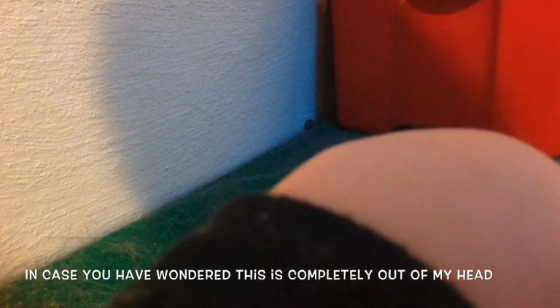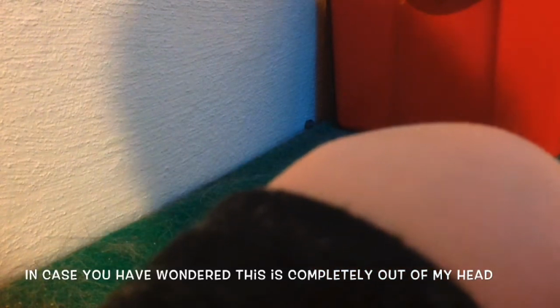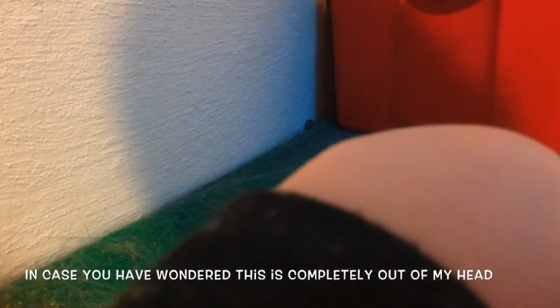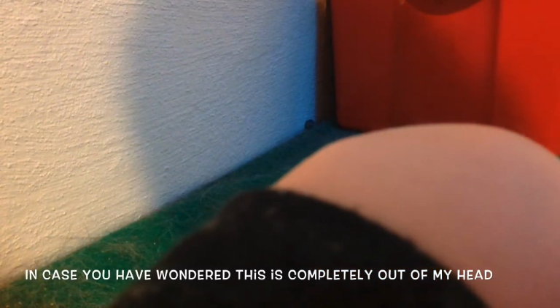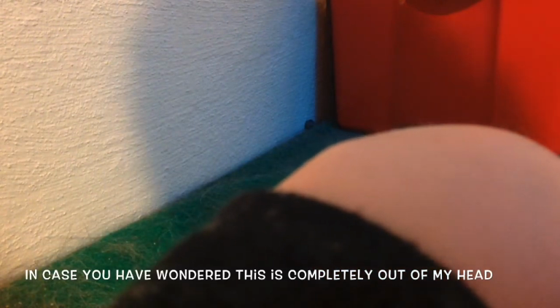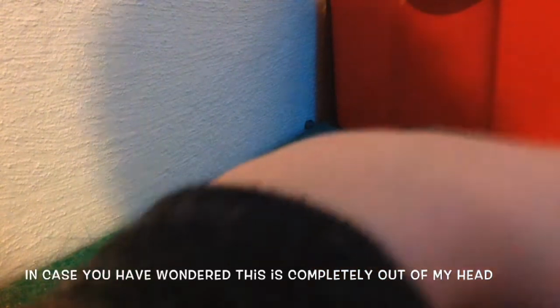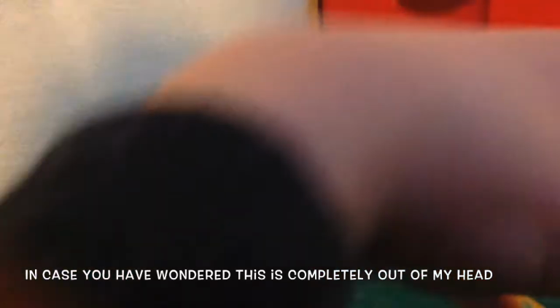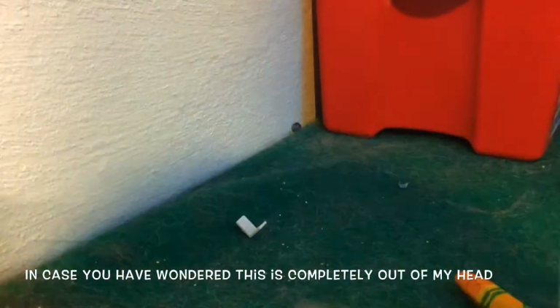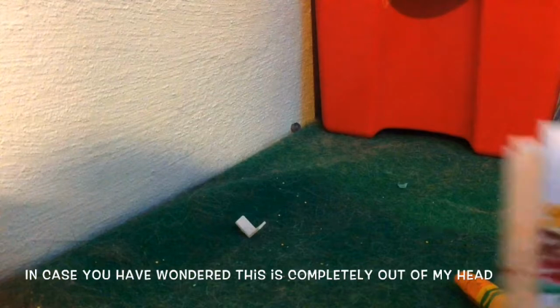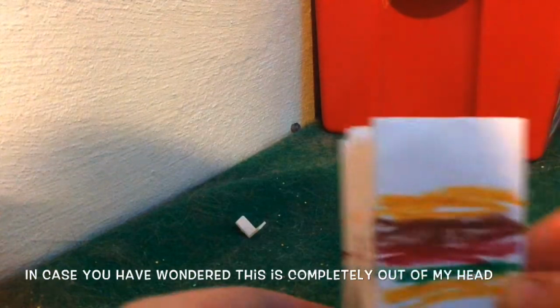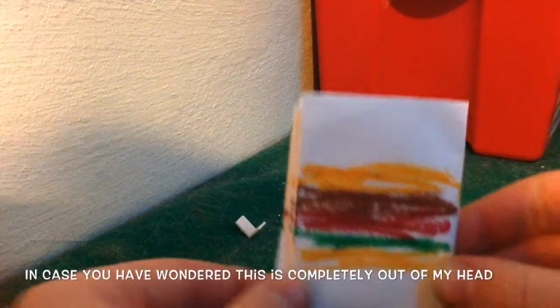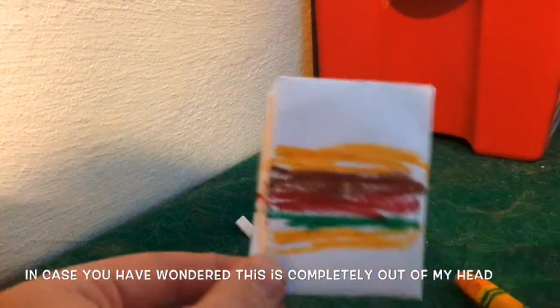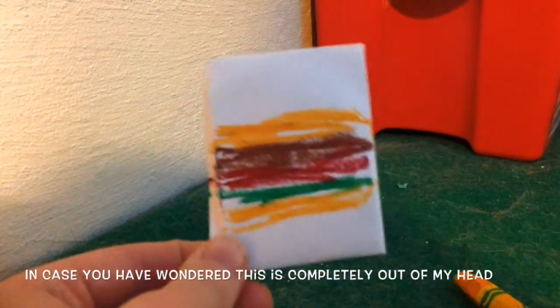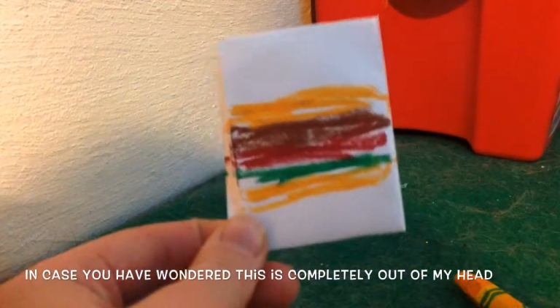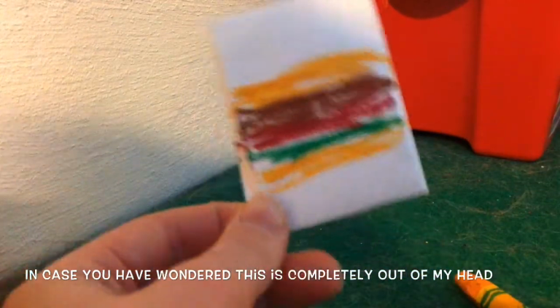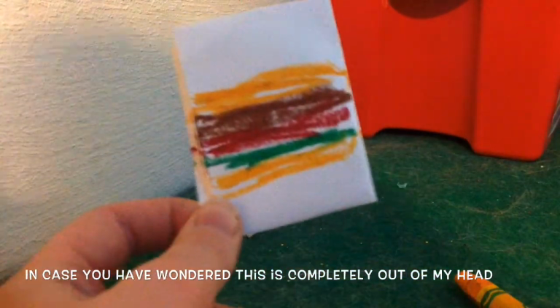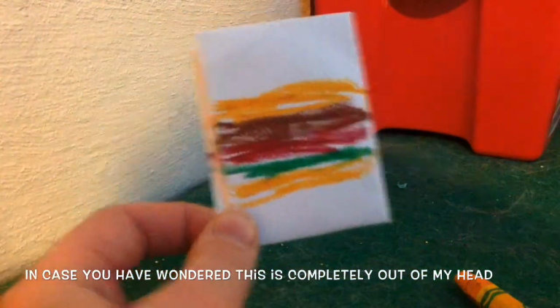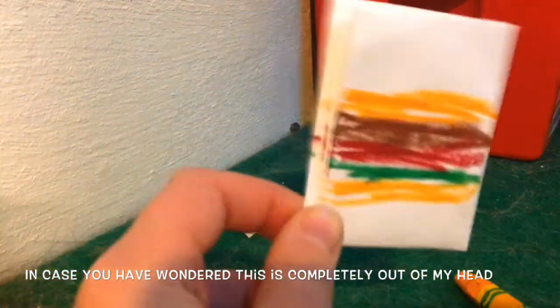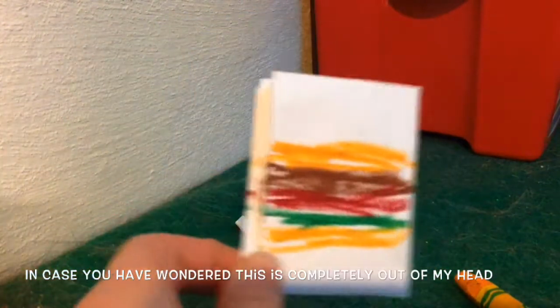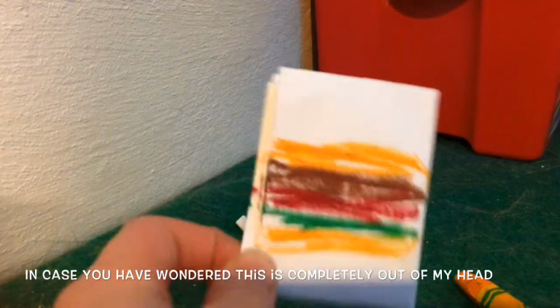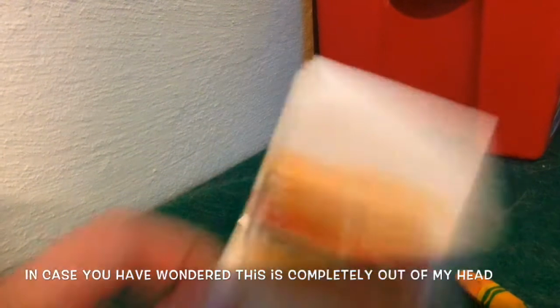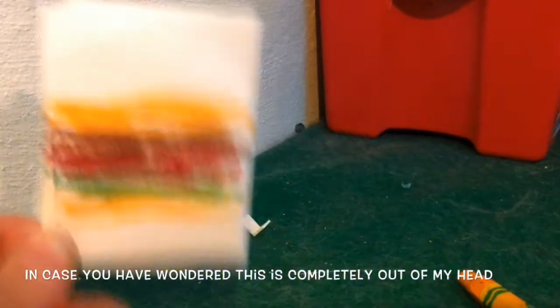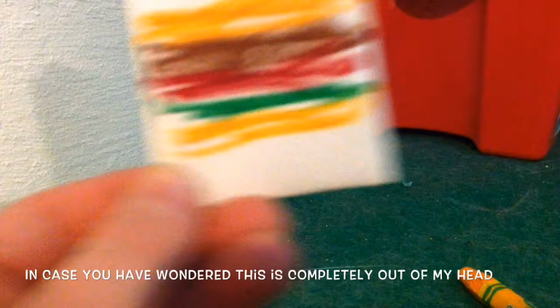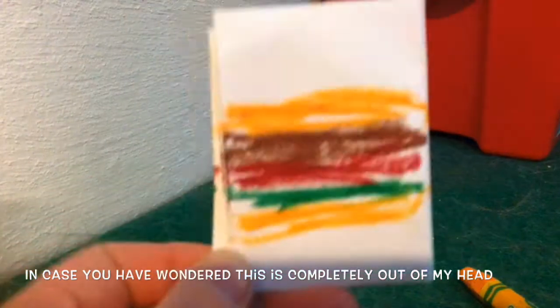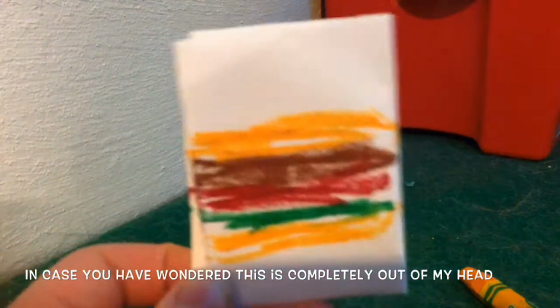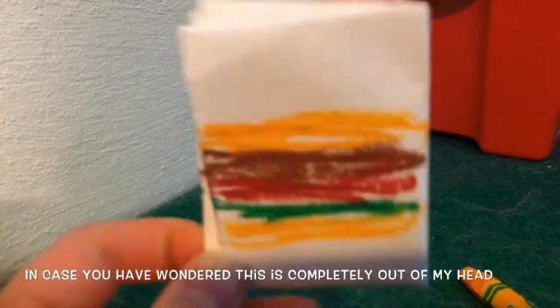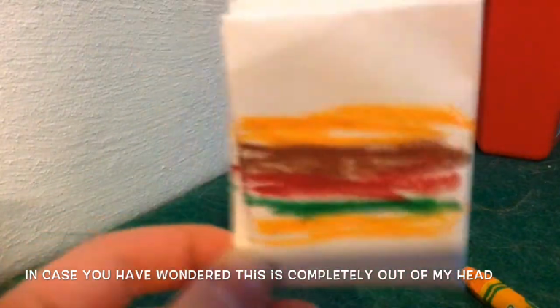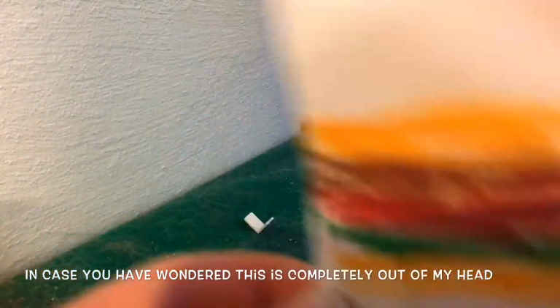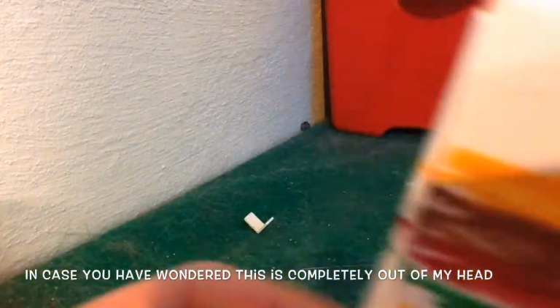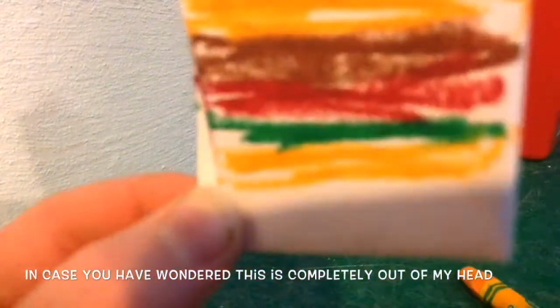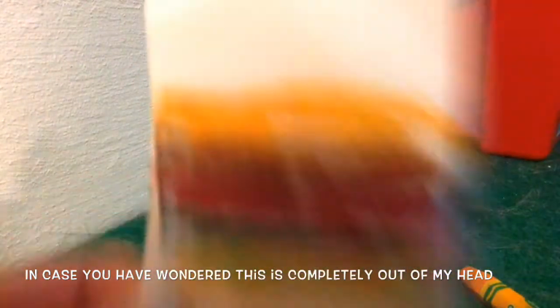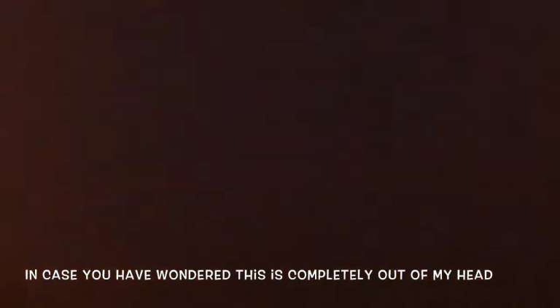Then you finish that burger and you have a pretty decent burger. I think that's a pretty decent burger.